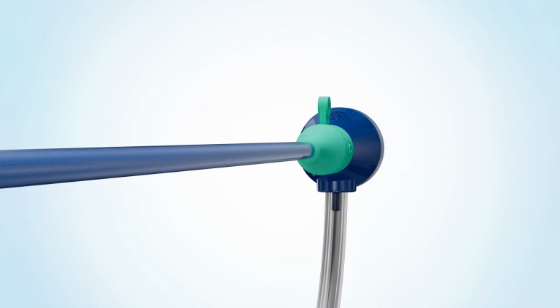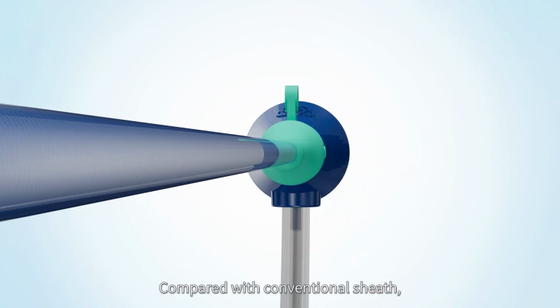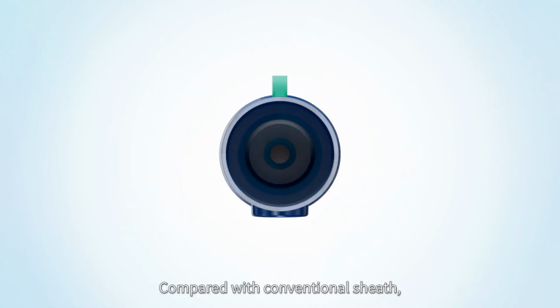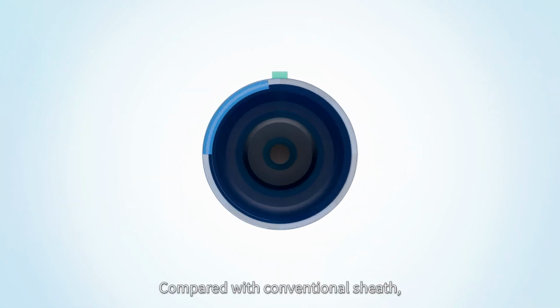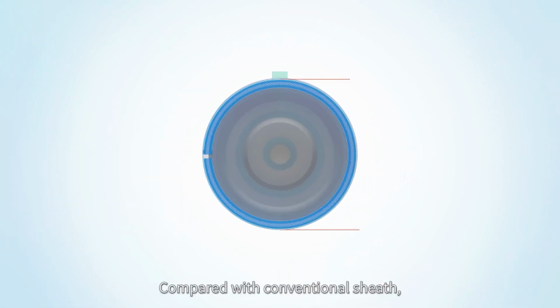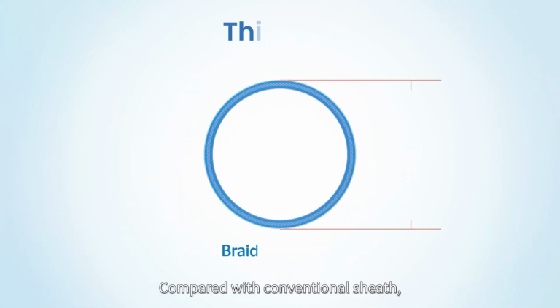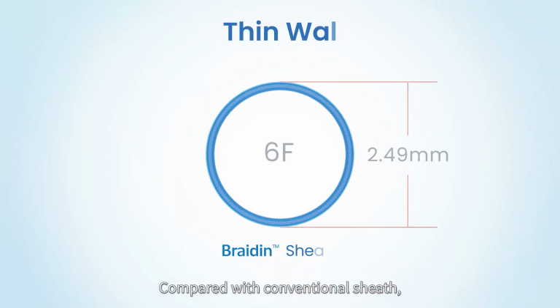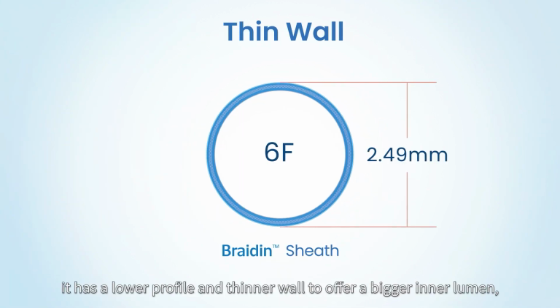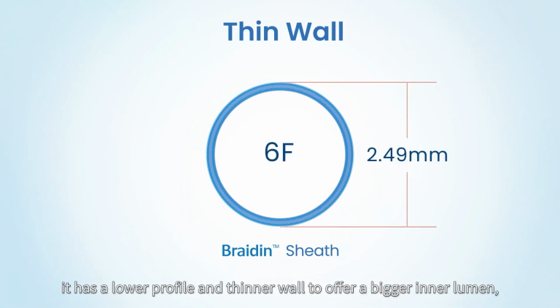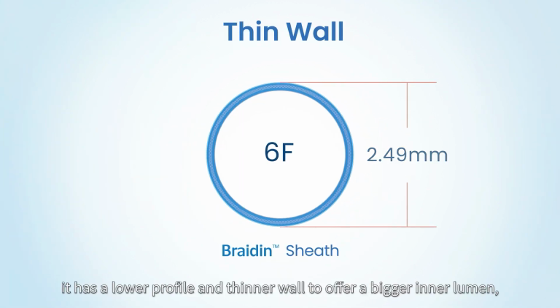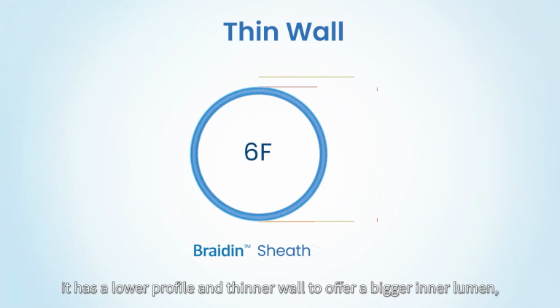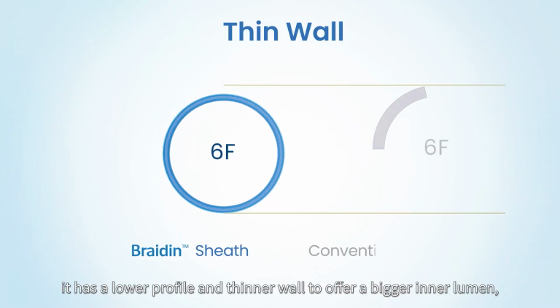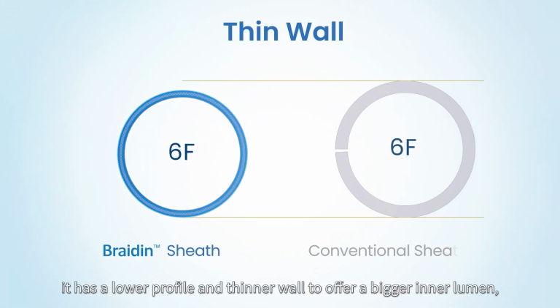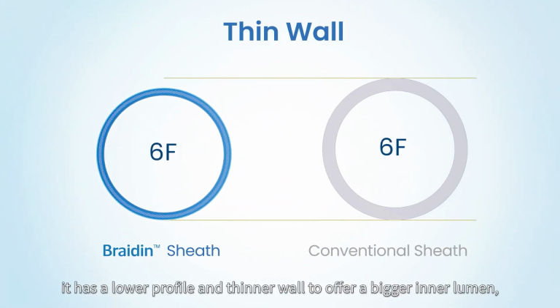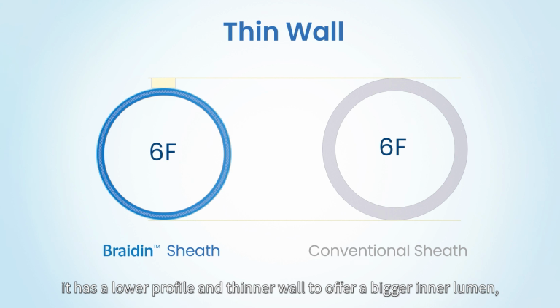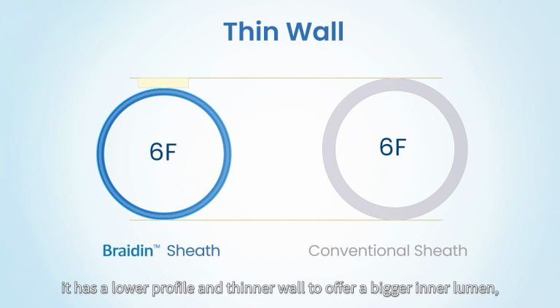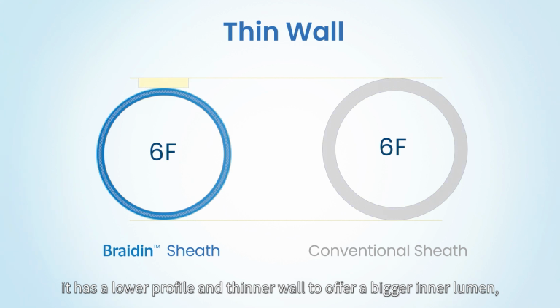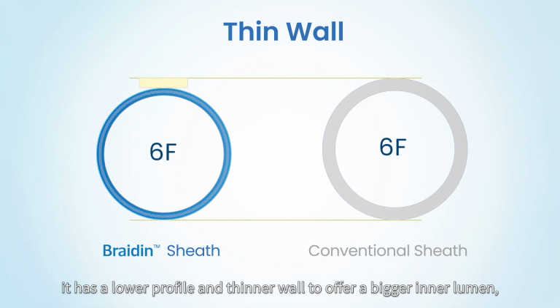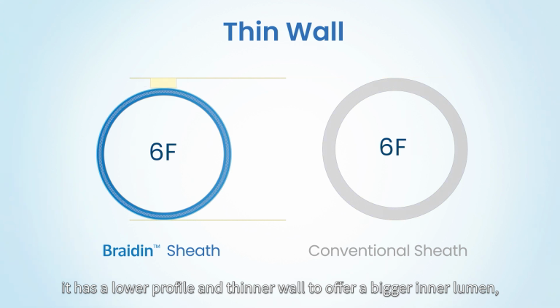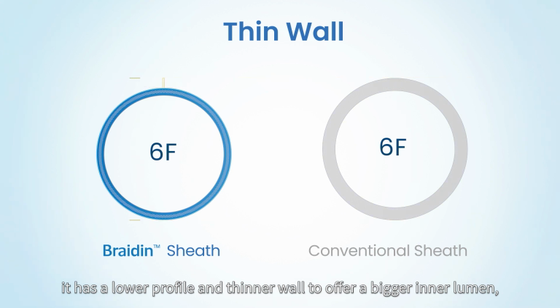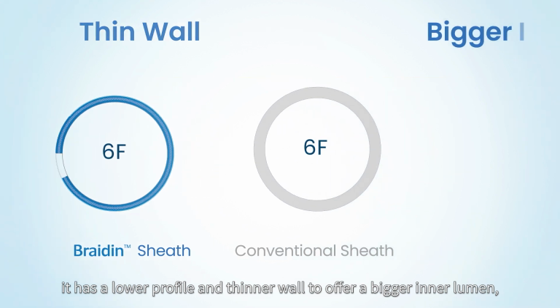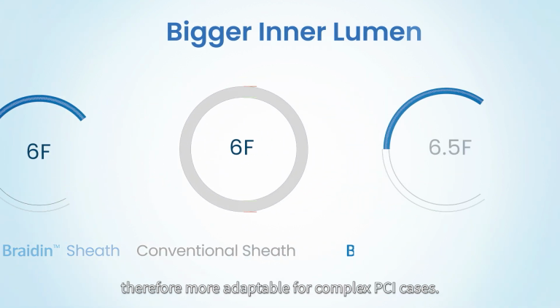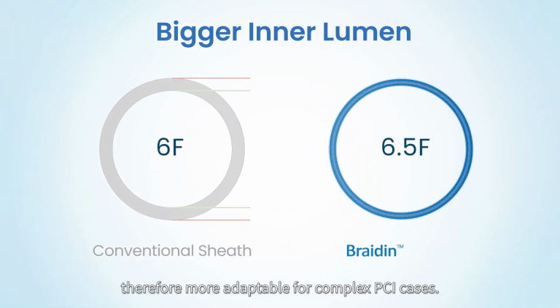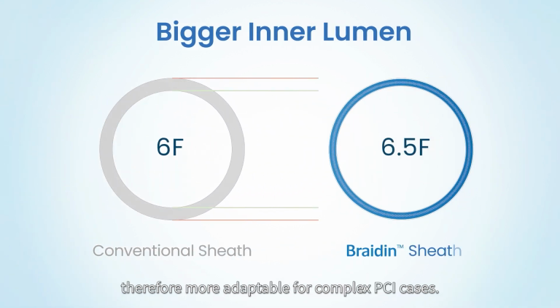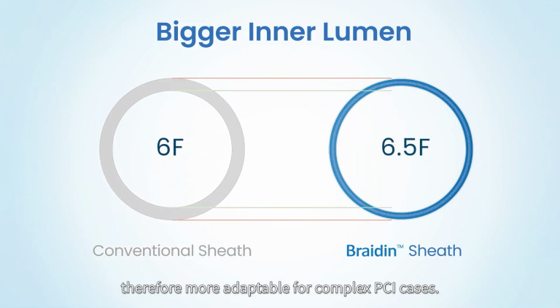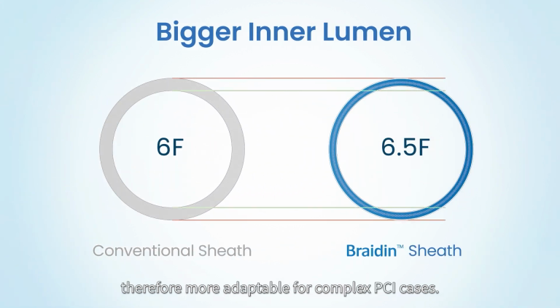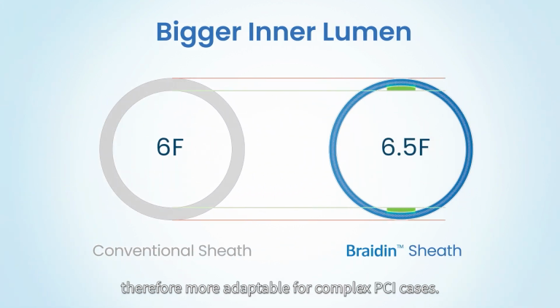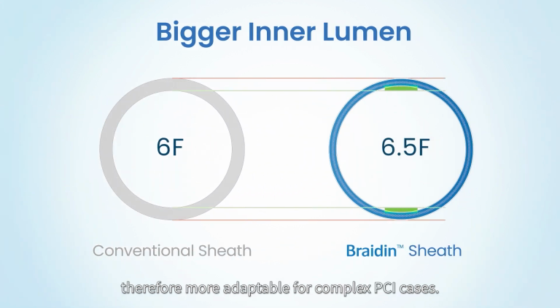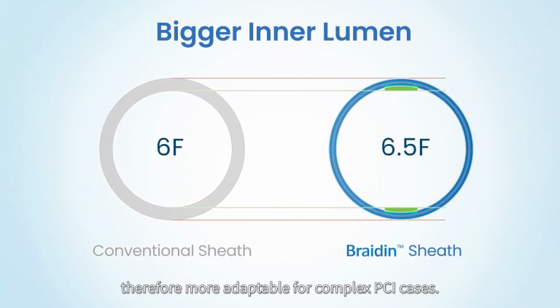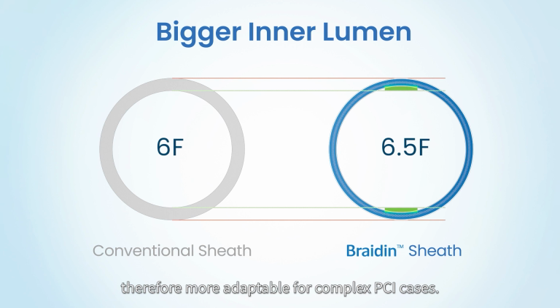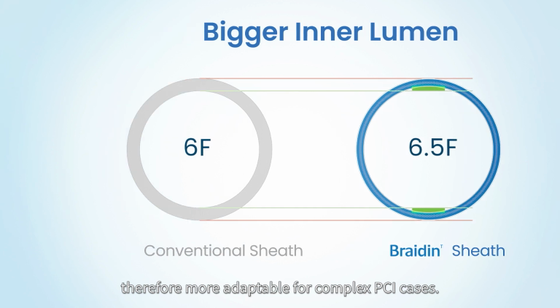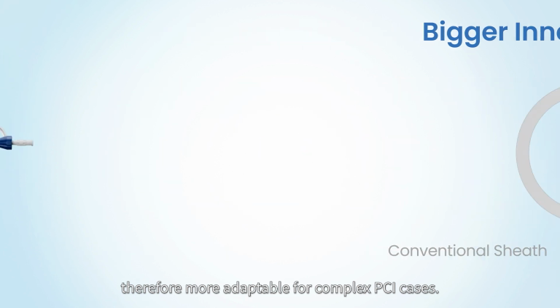Compared with conventional sheath, Bradene has a lower profile and thinner wall to offer a bigger inner lumen, therefore more adaptable for complex PCI cases.